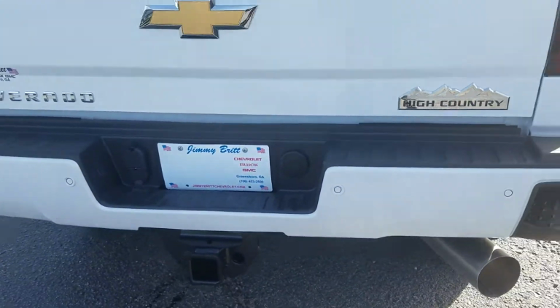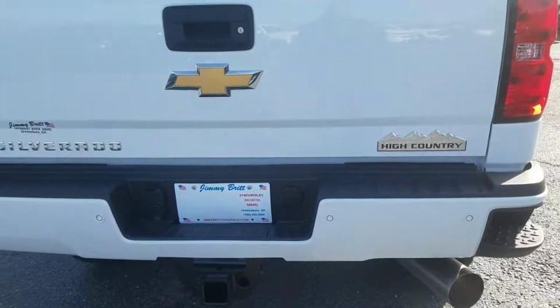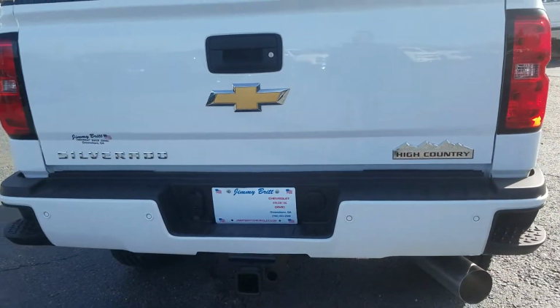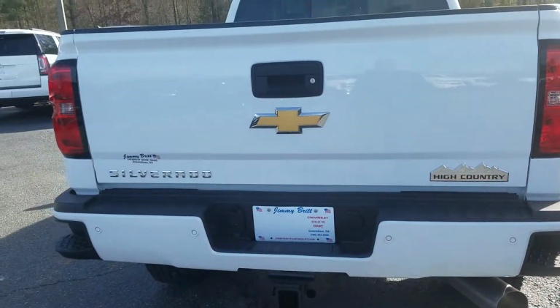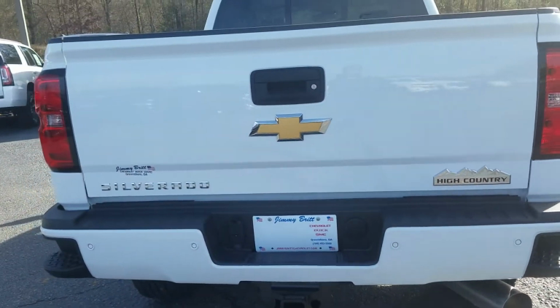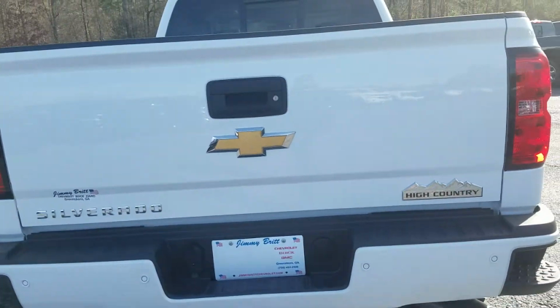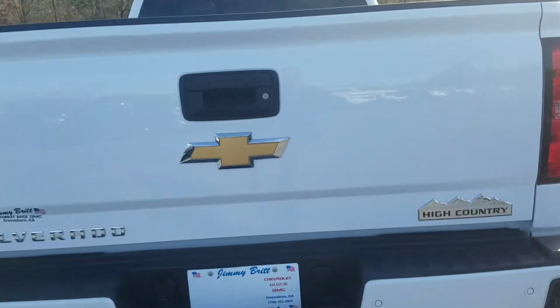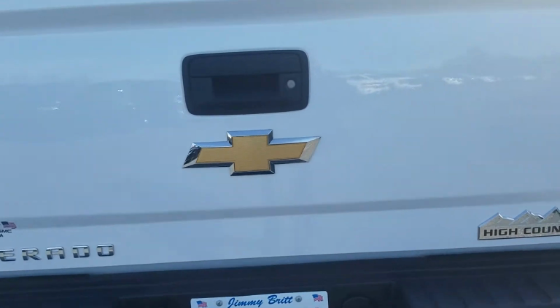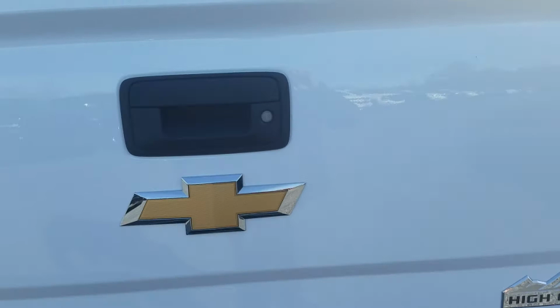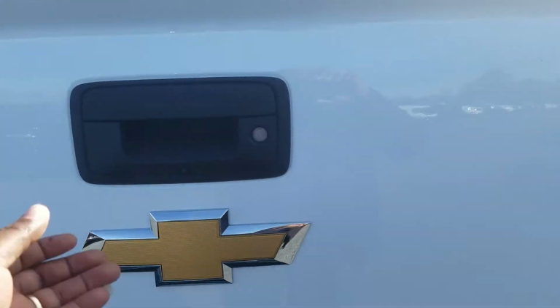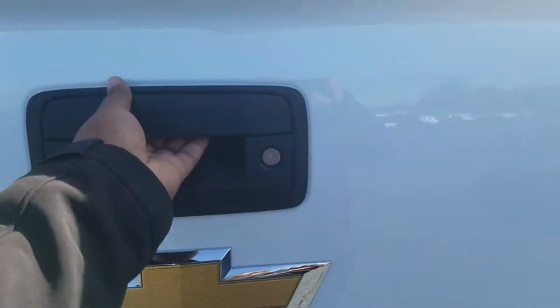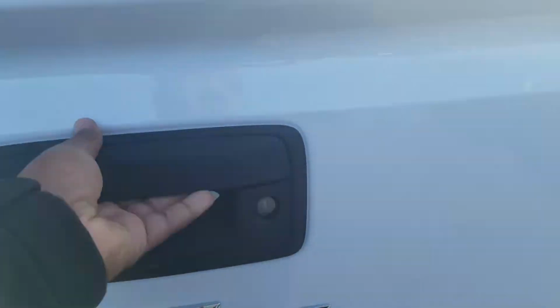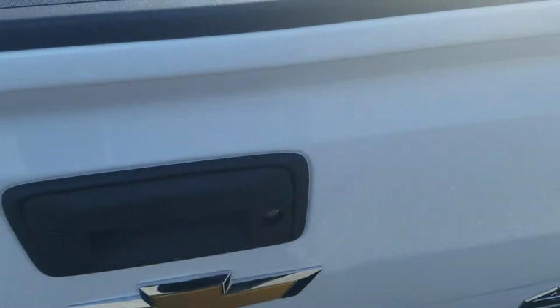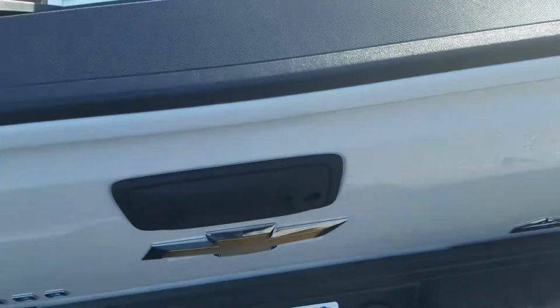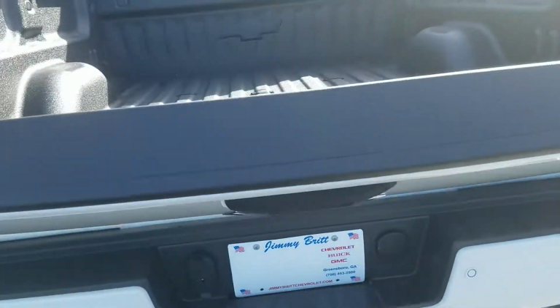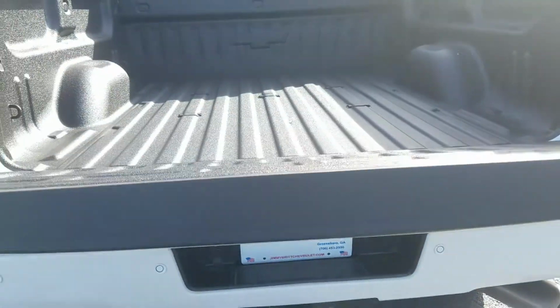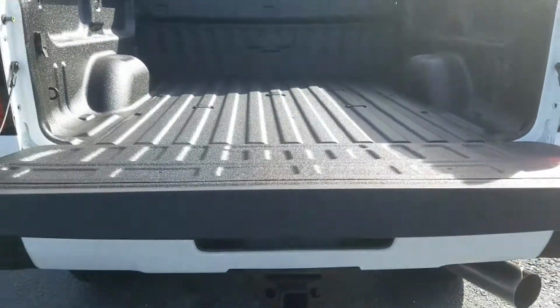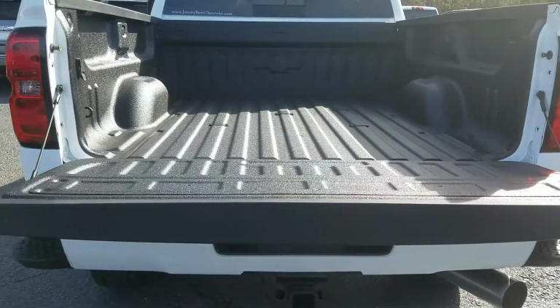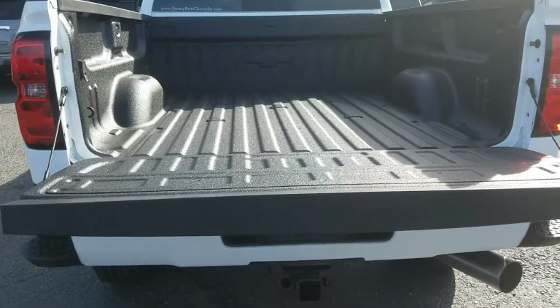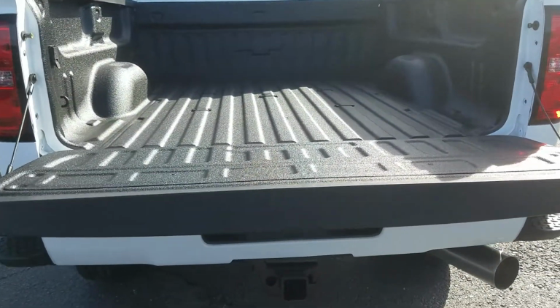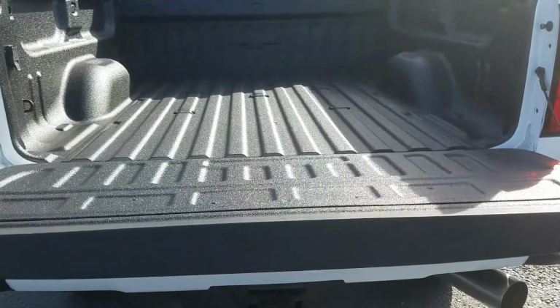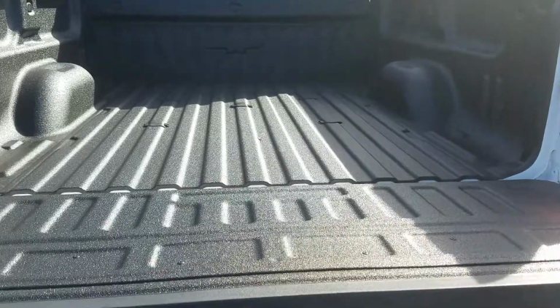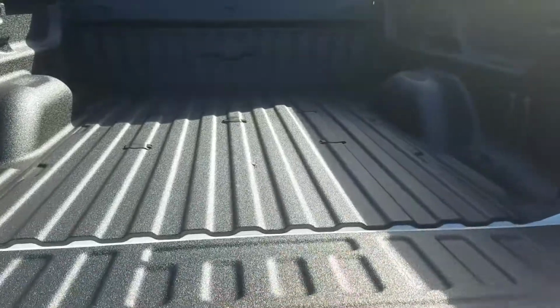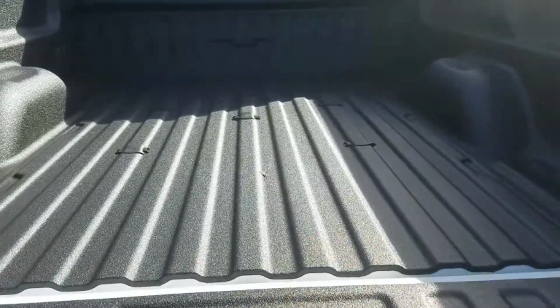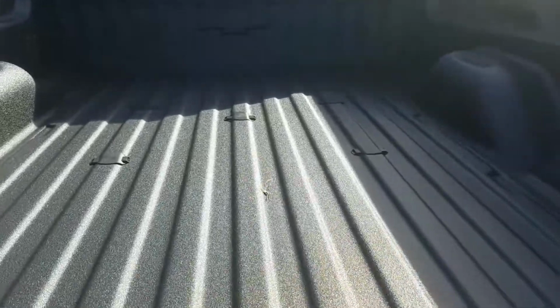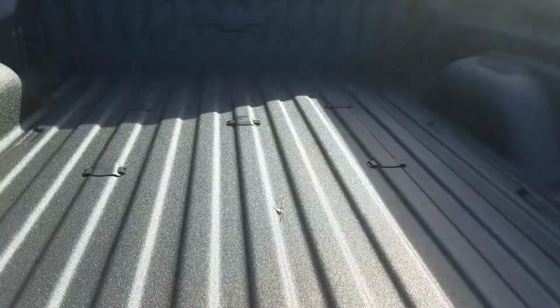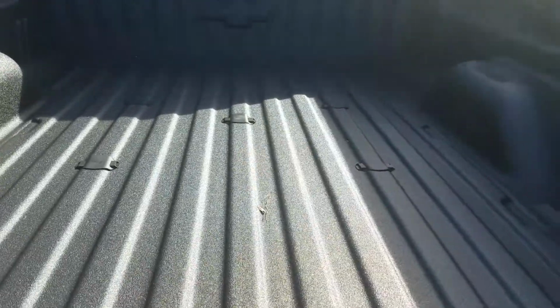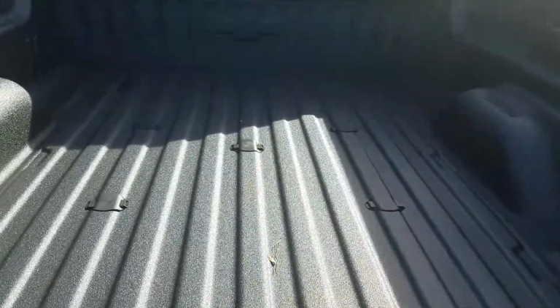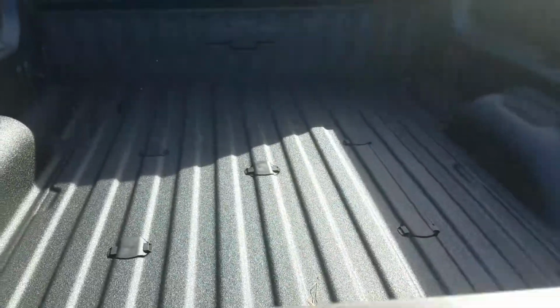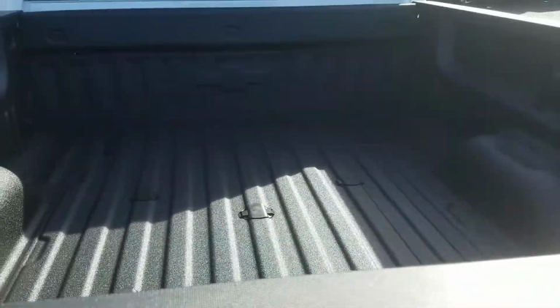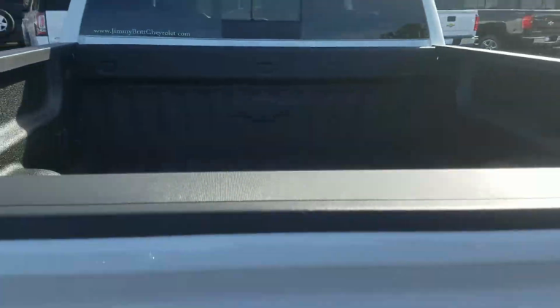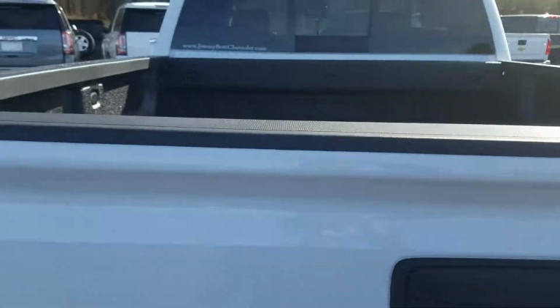It has the High Country badging, backup camera, and does feature the easy lift and lowering tailgate. Of course it also incorporates the prep package for your fifth wheel.